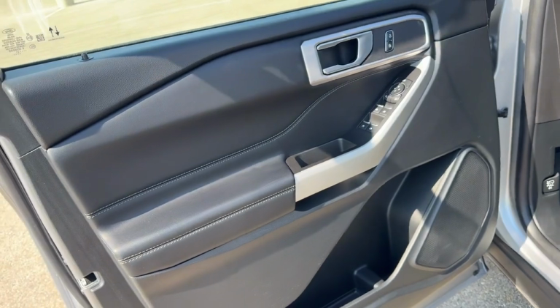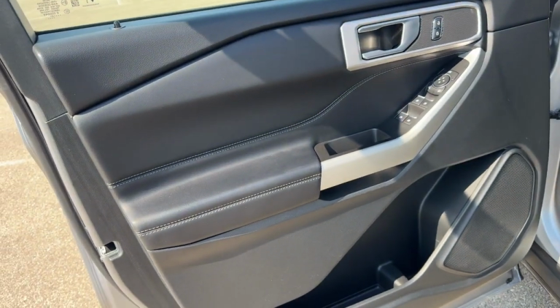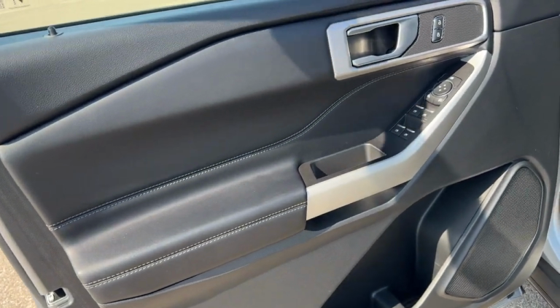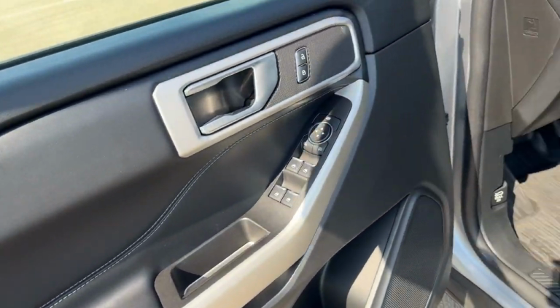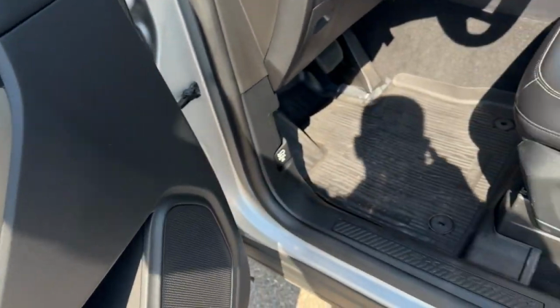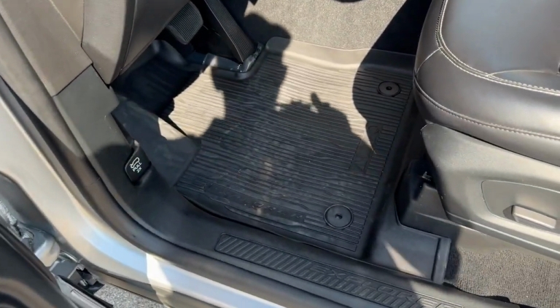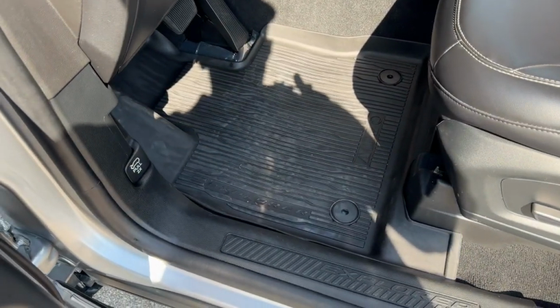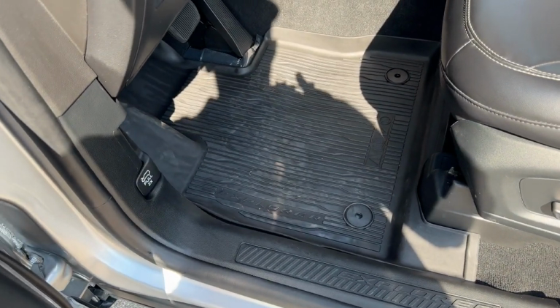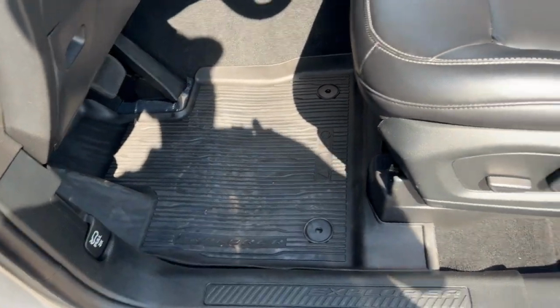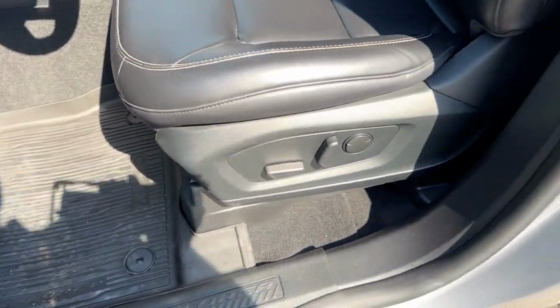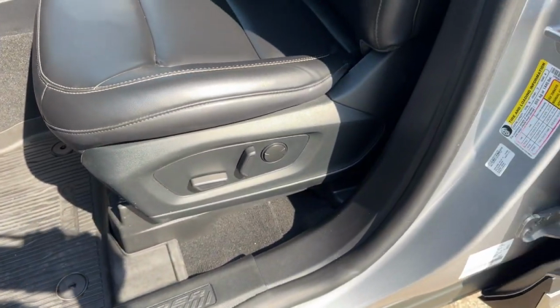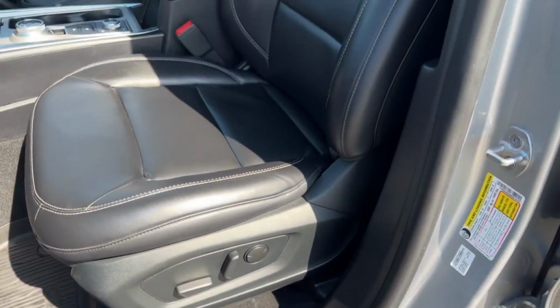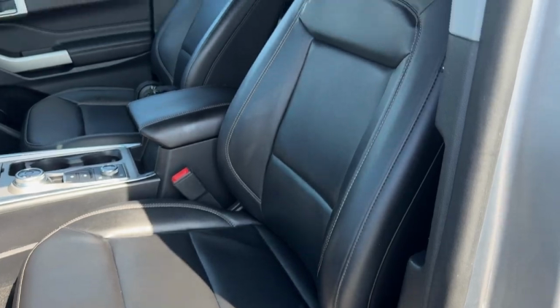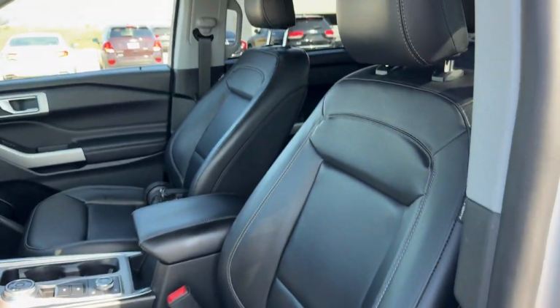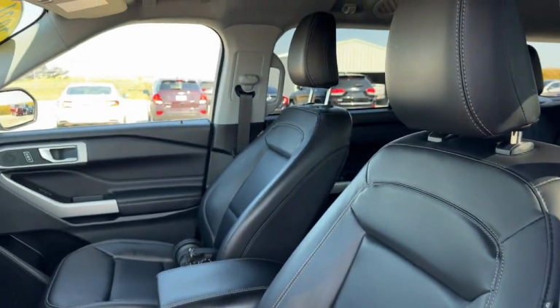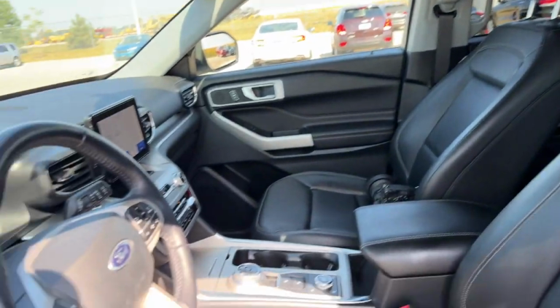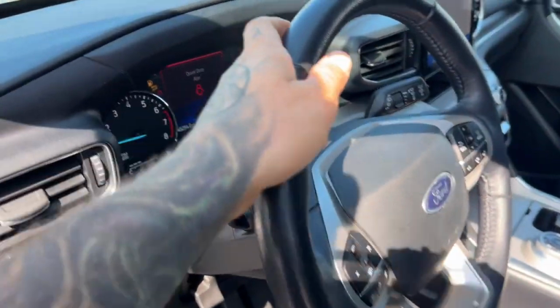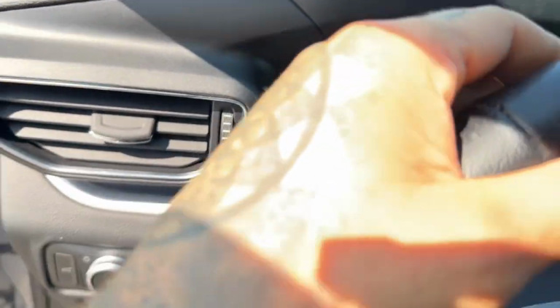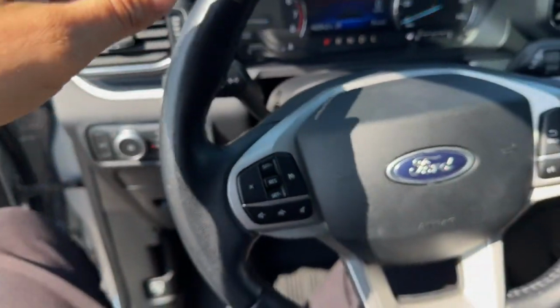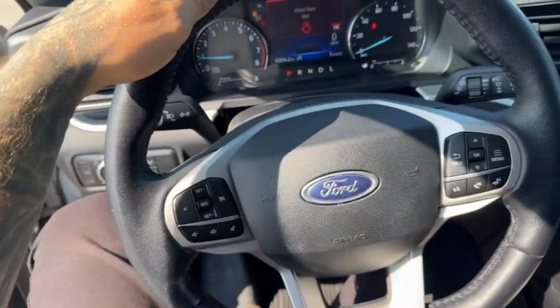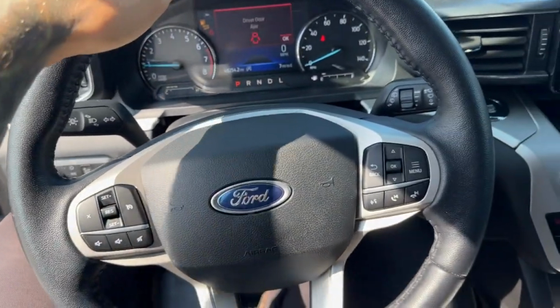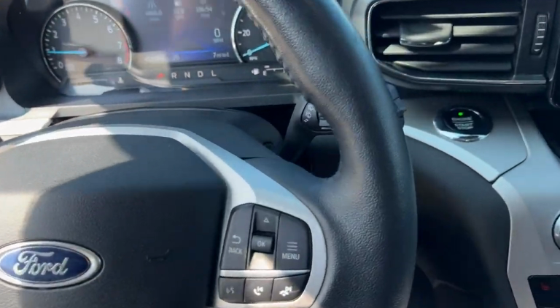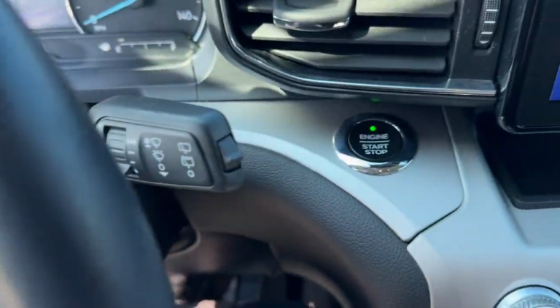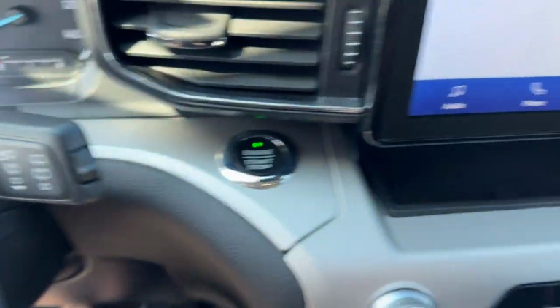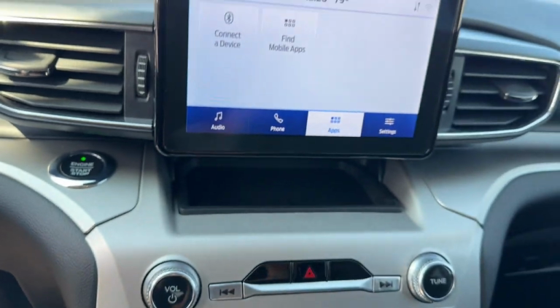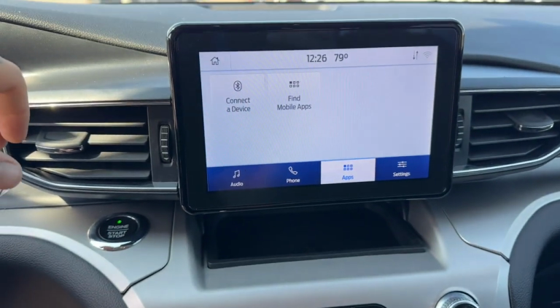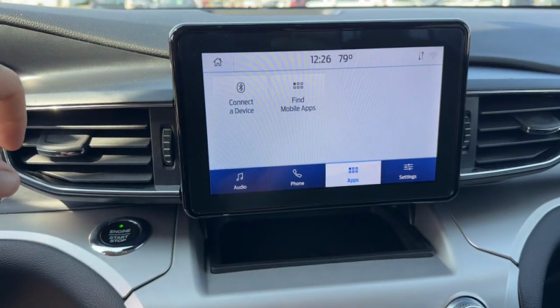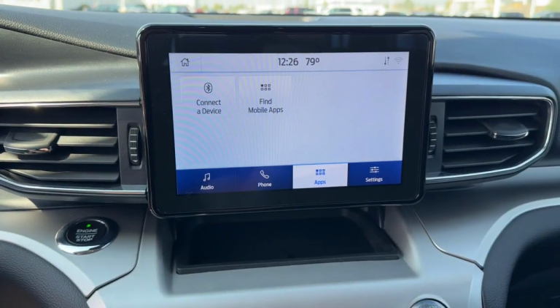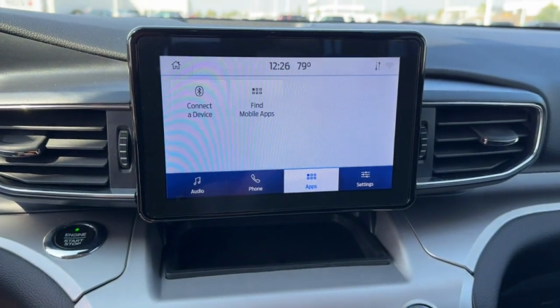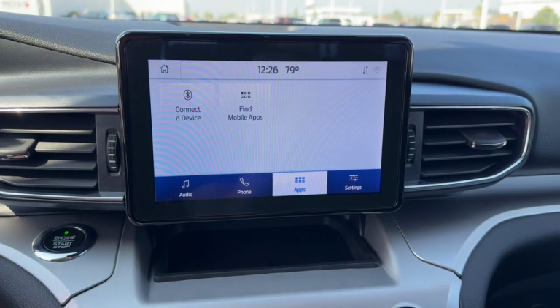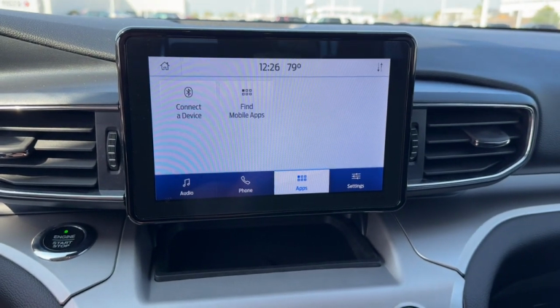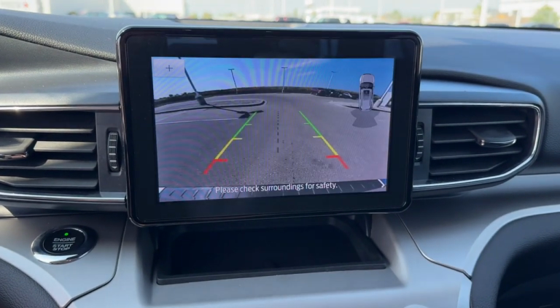Nice all black interior here. You got all weather floor mats, power driver seat, black leather seating throughout the vehicle, leather wrapped steering wheel, and push start engine. You got Apple CarPlay and Android Auto as well as Bluetooth.